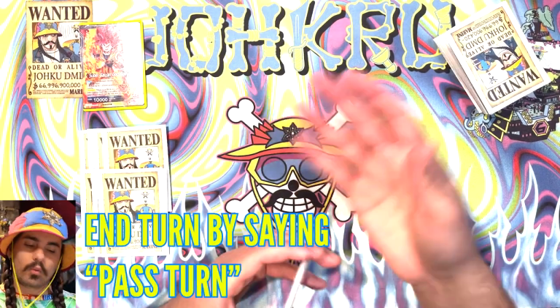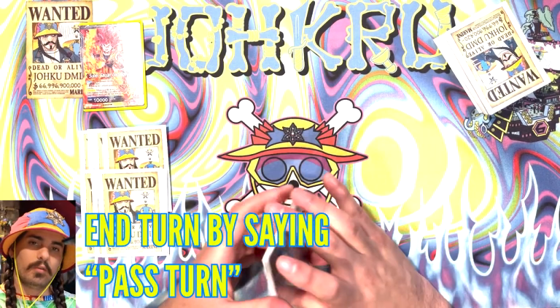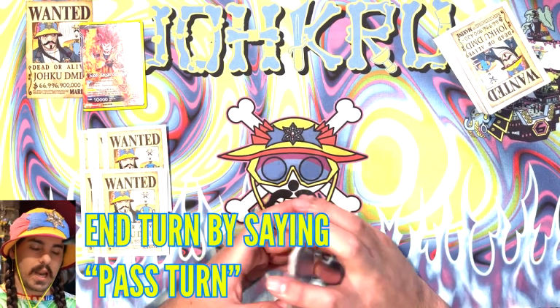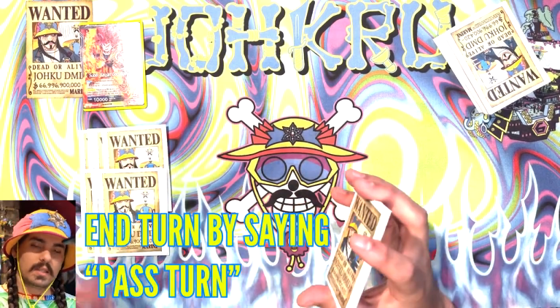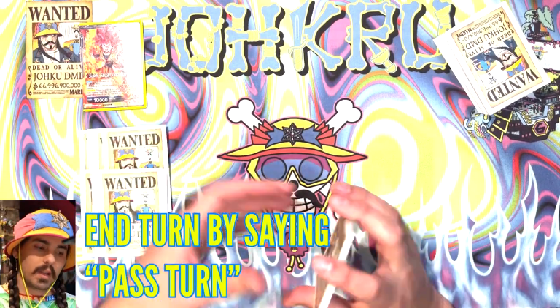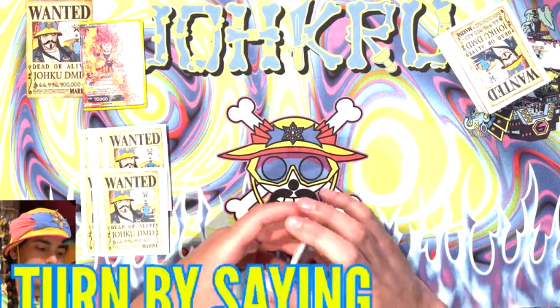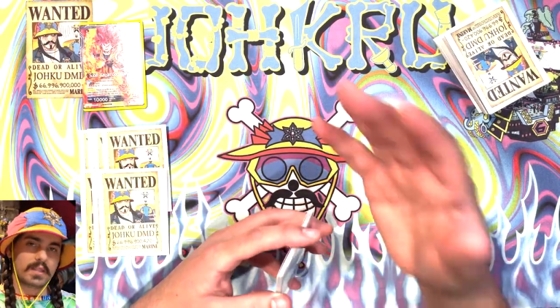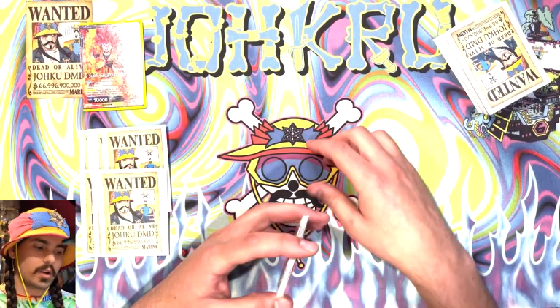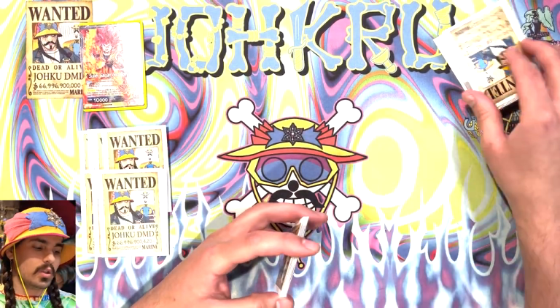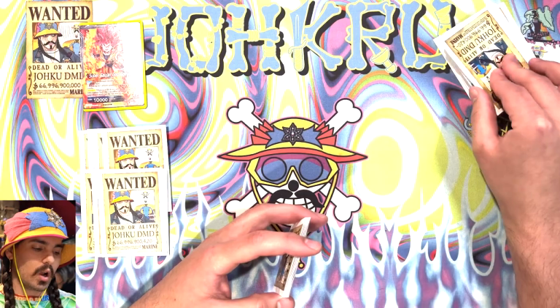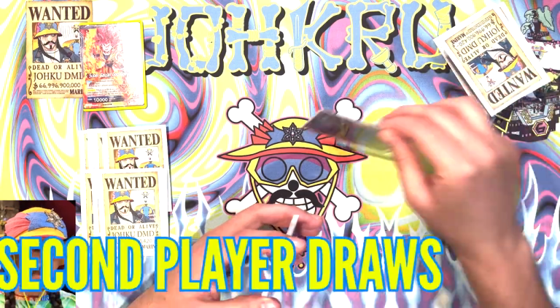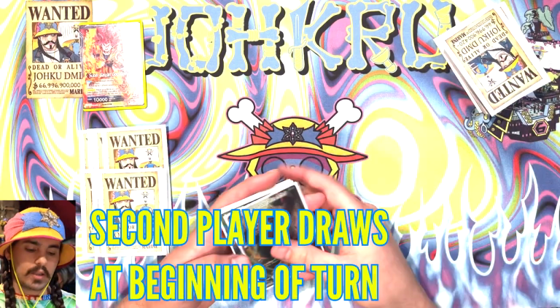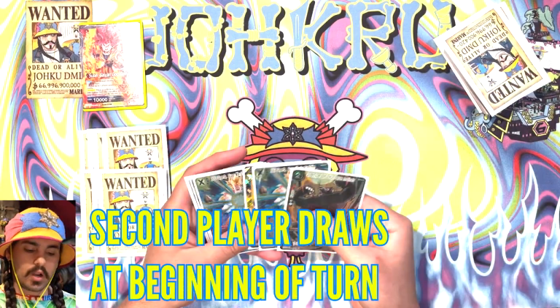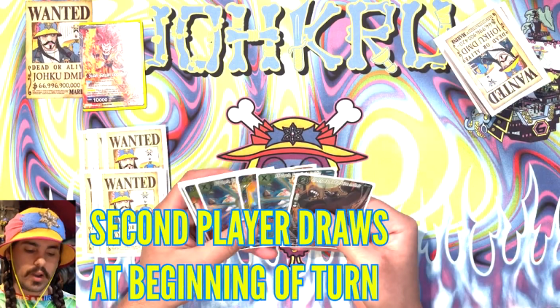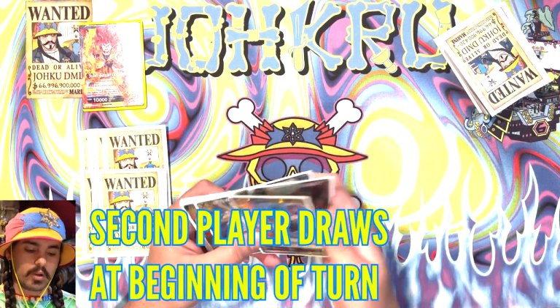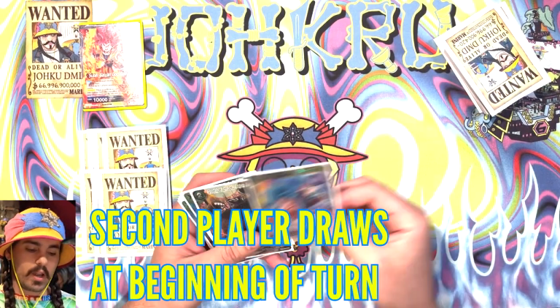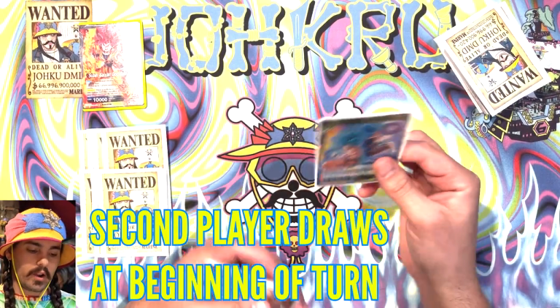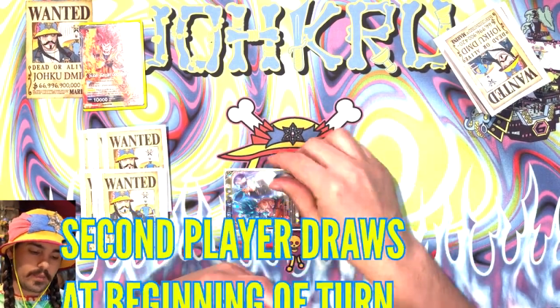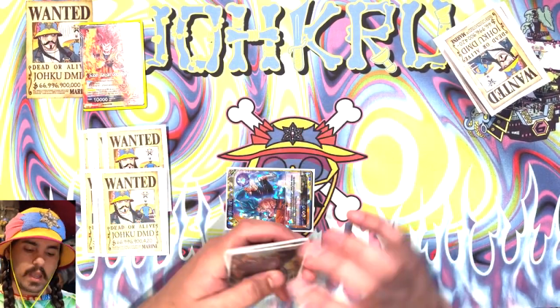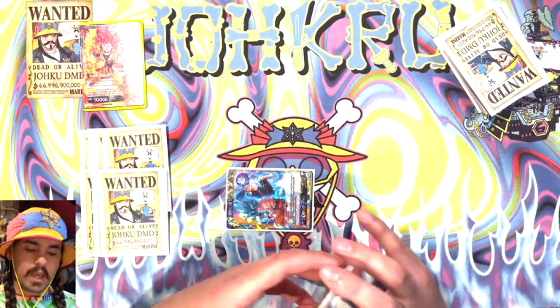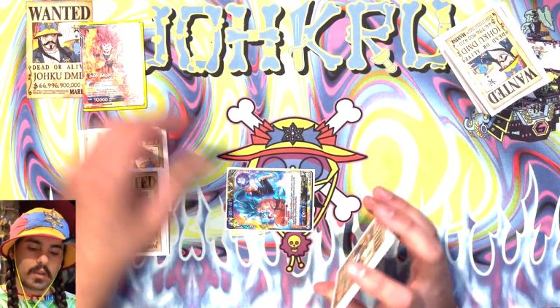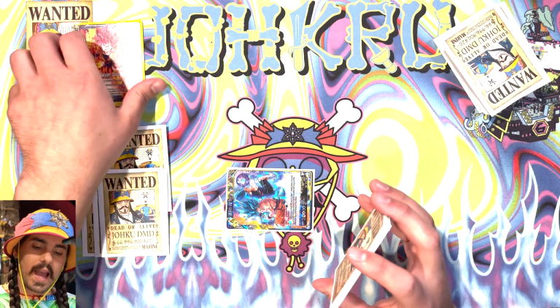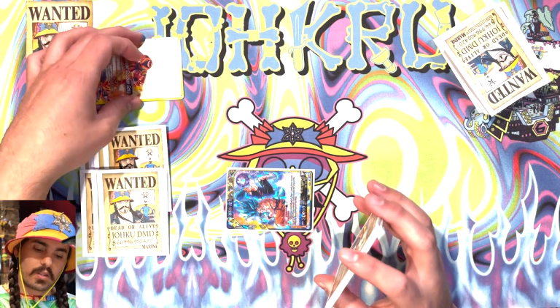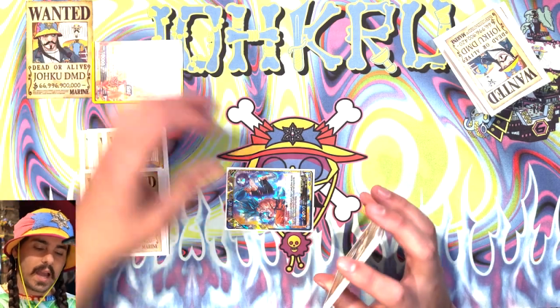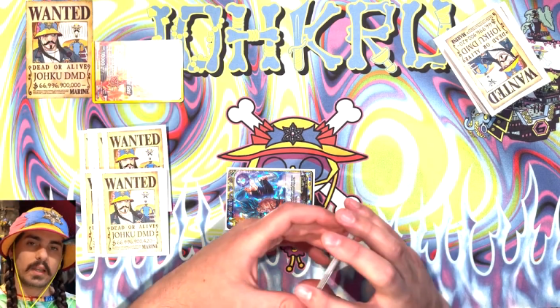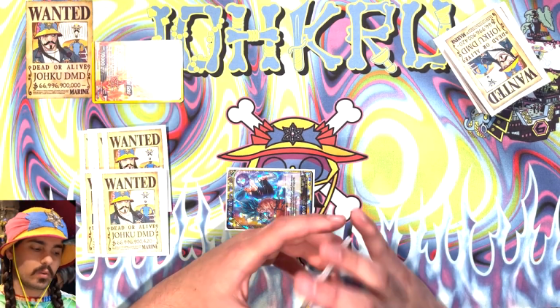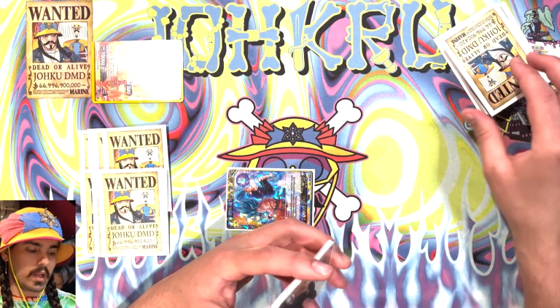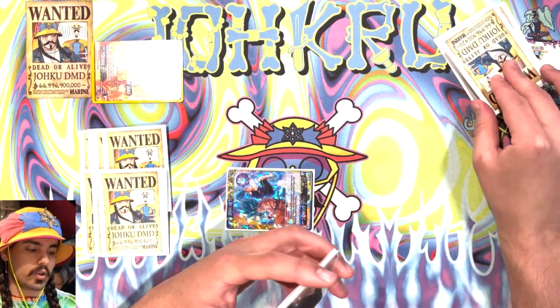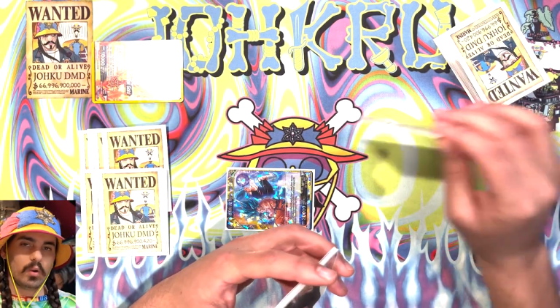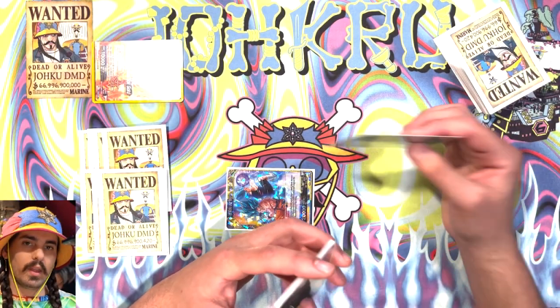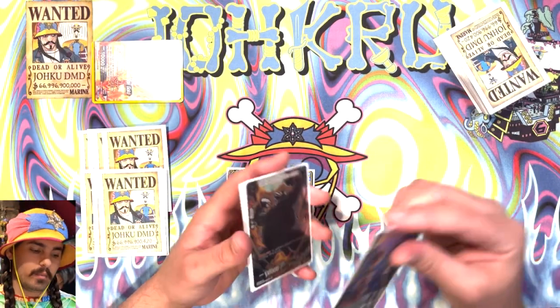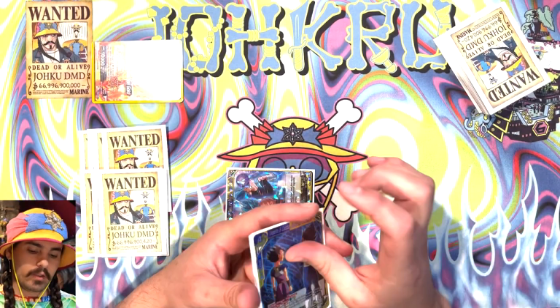If roles were reversed and I was the second player on the second turn, you can draw a card and choose a card in your hand and put it in your energy area. And then you can attack. So I would attack with my leader, which would allow me to draw. We'll go over that in the battle video.